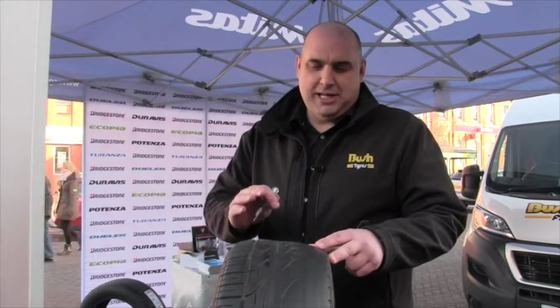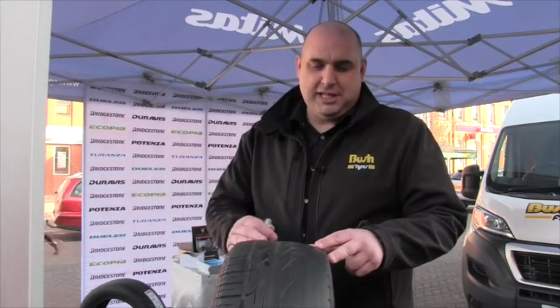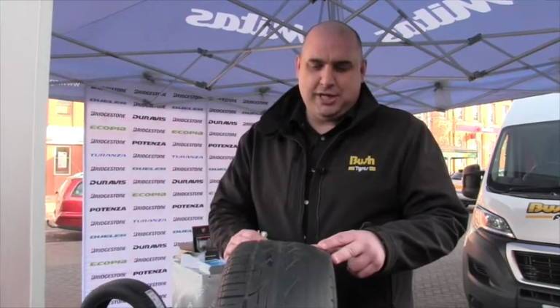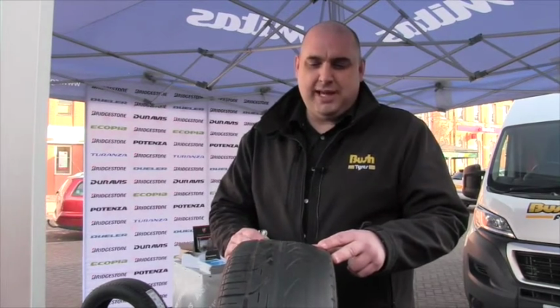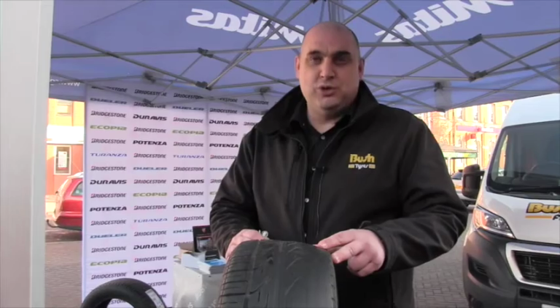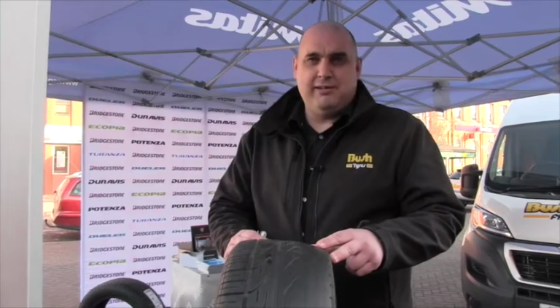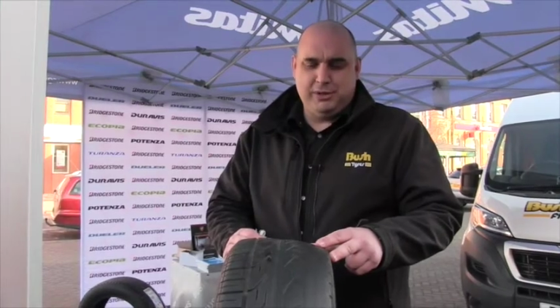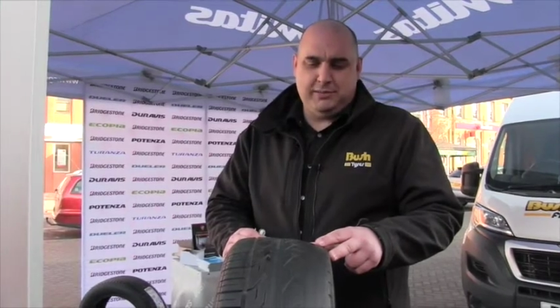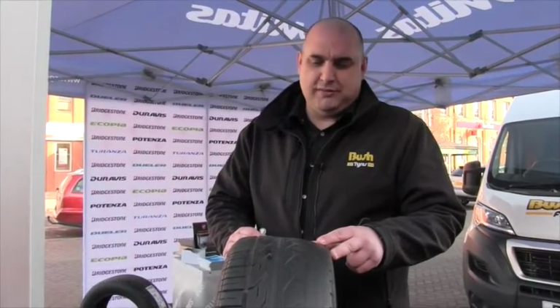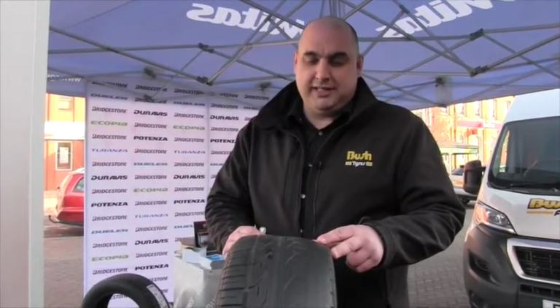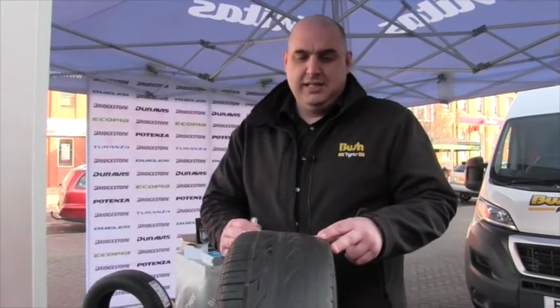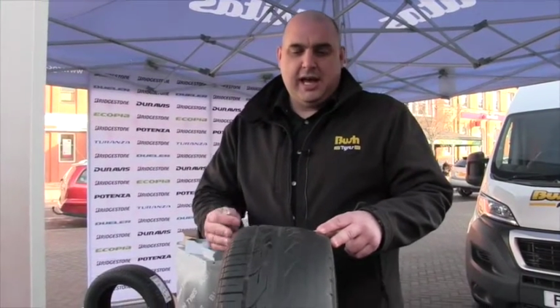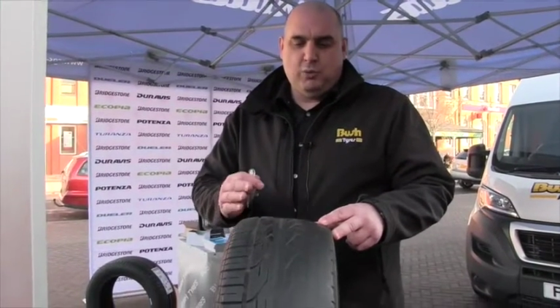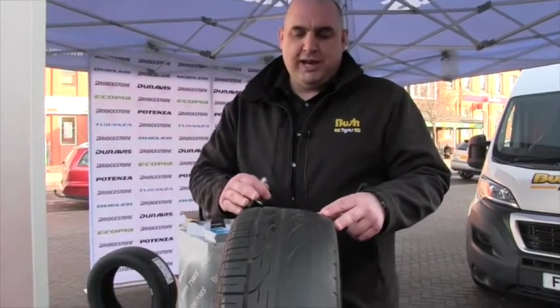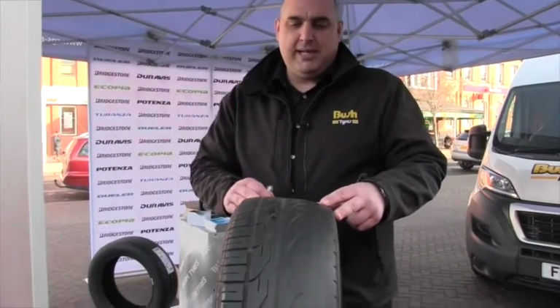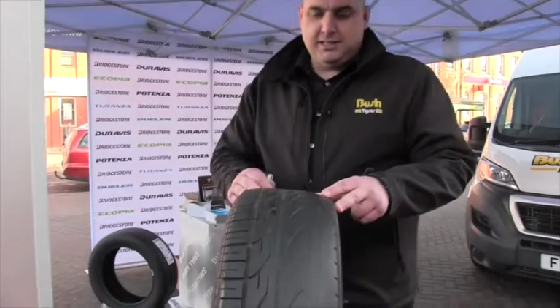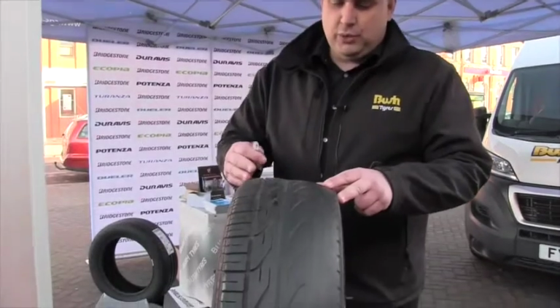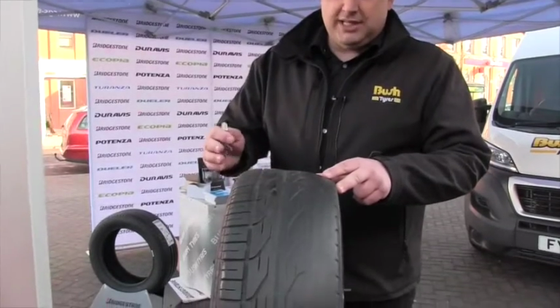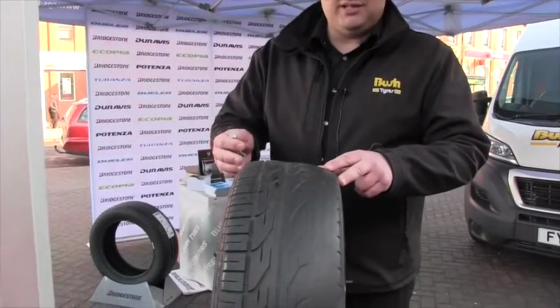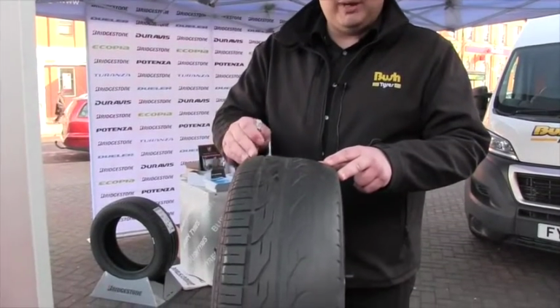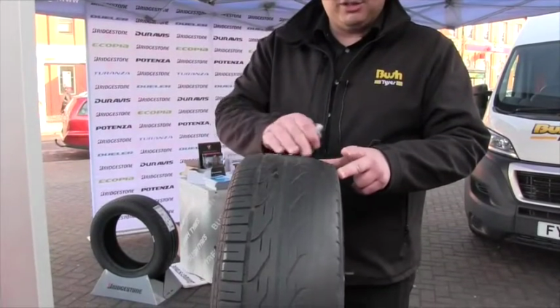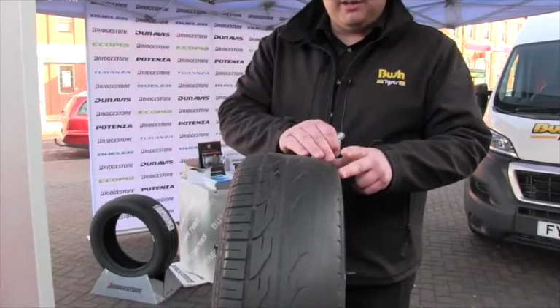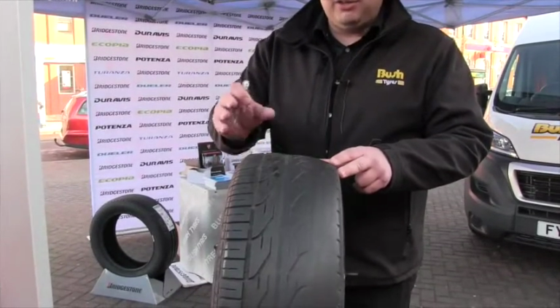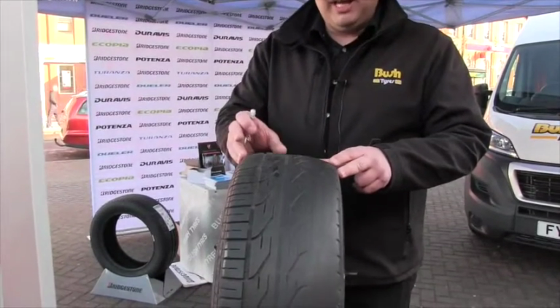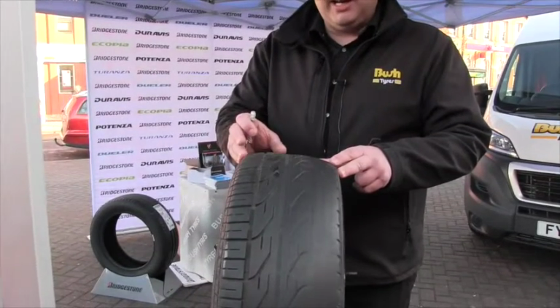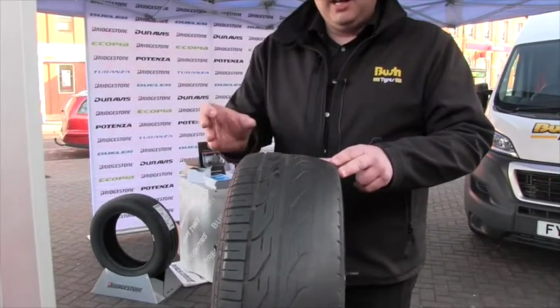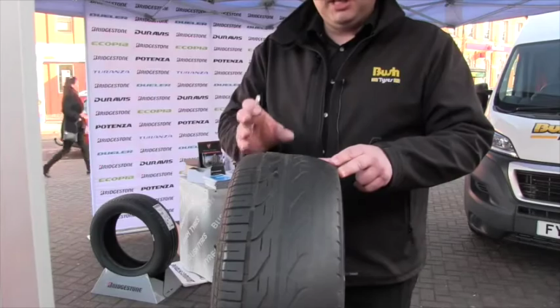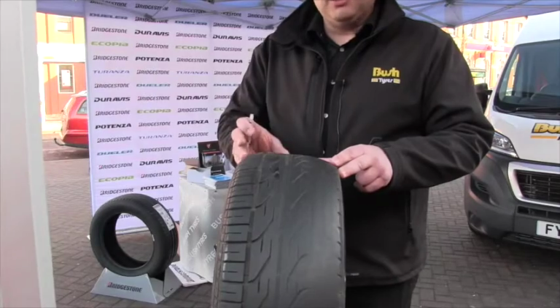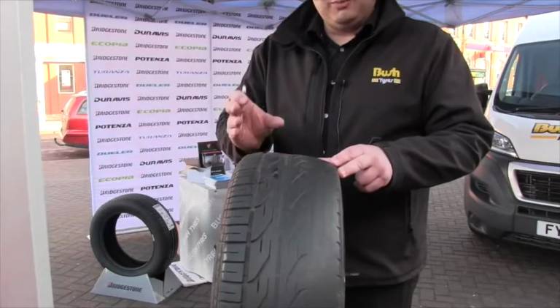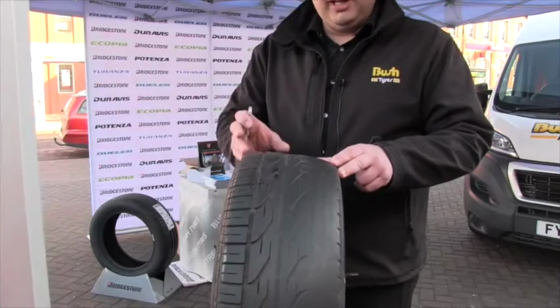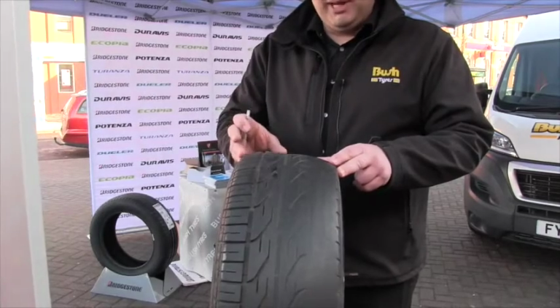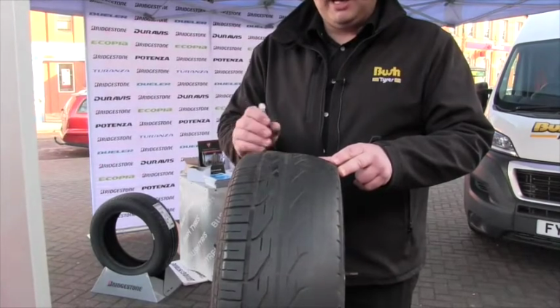As you can see, we're just showing a worn tyre that we took off a vehicle. We'd recommend you check the tyres all the way across the tread rather than just on the outside, as this particular customer had just been looking from the outside.